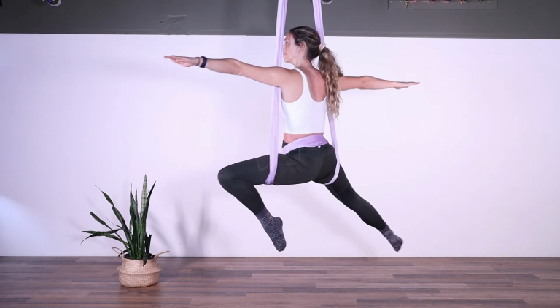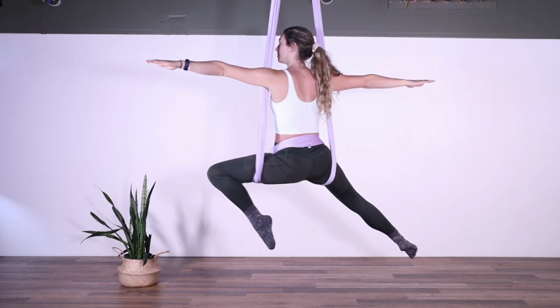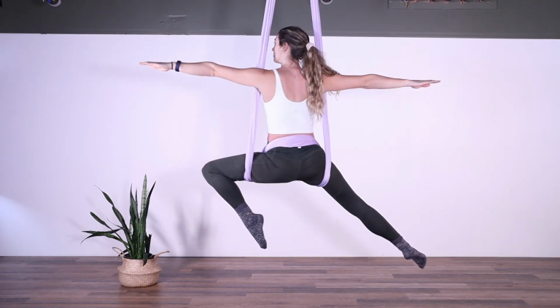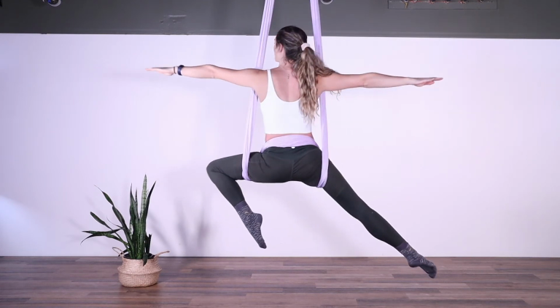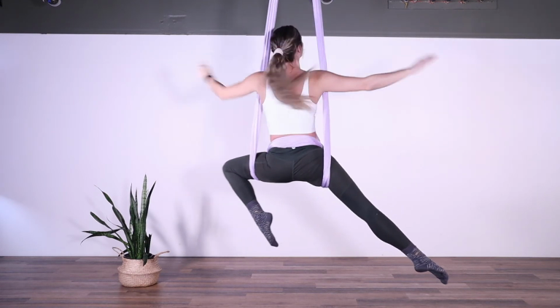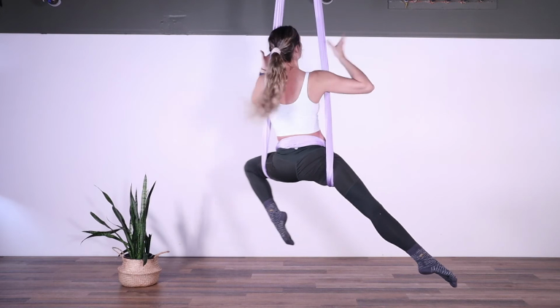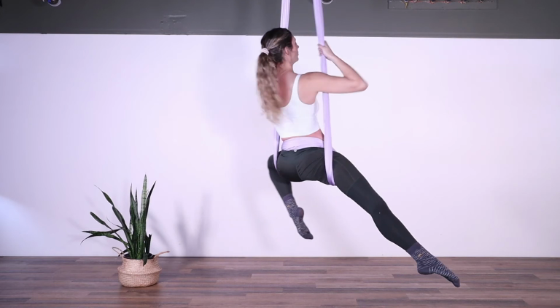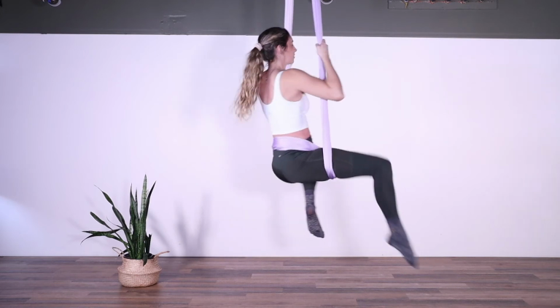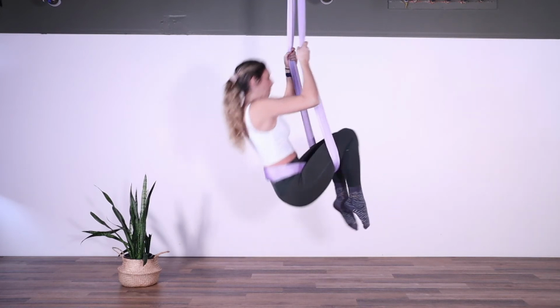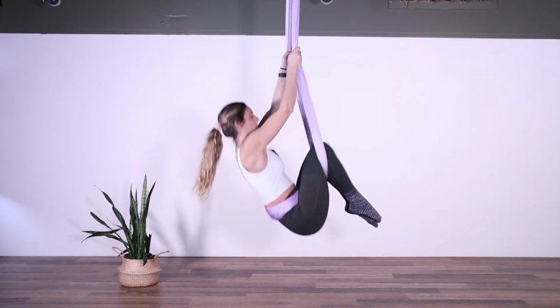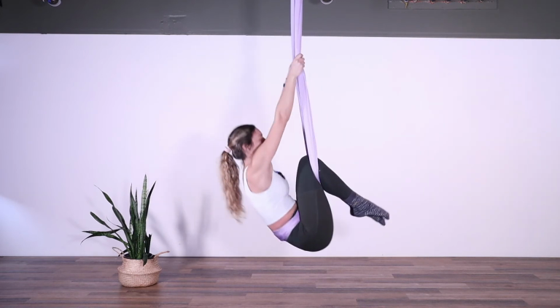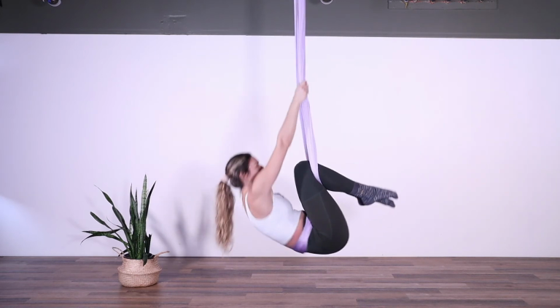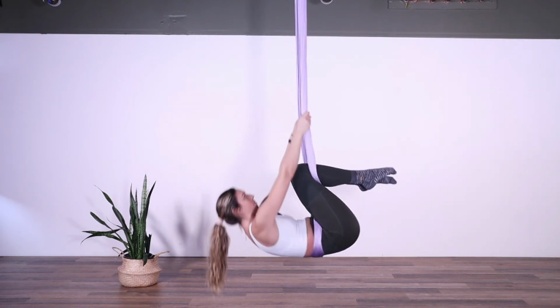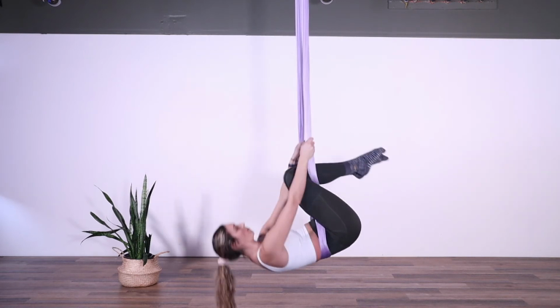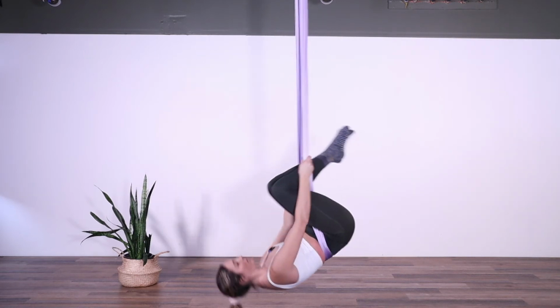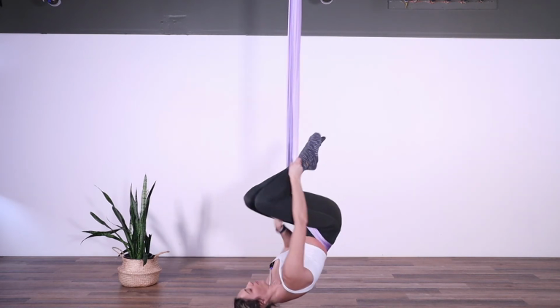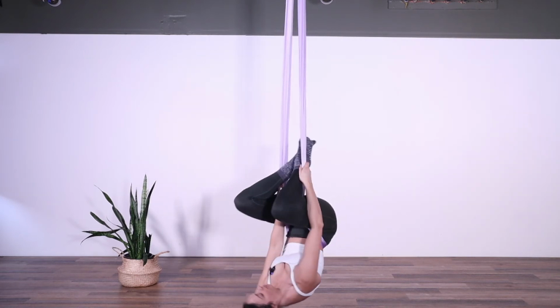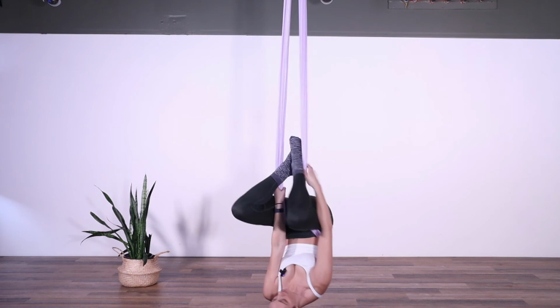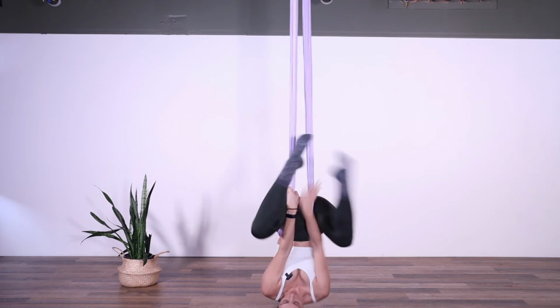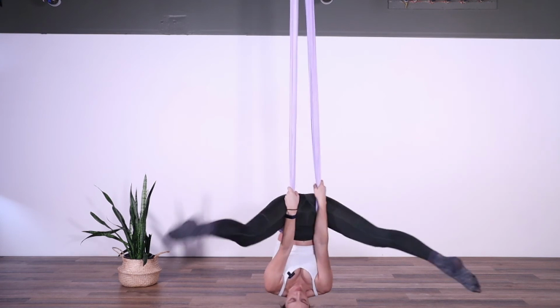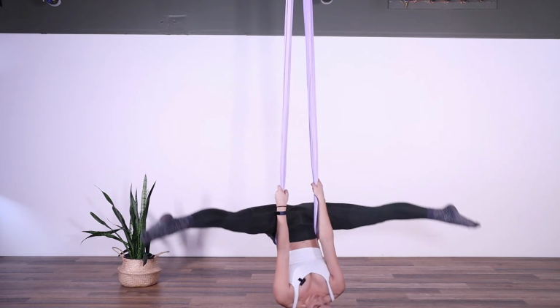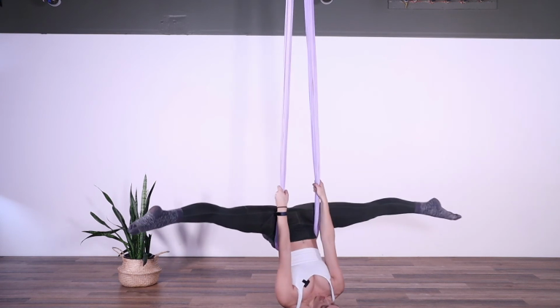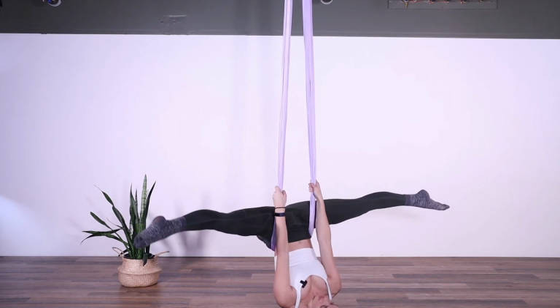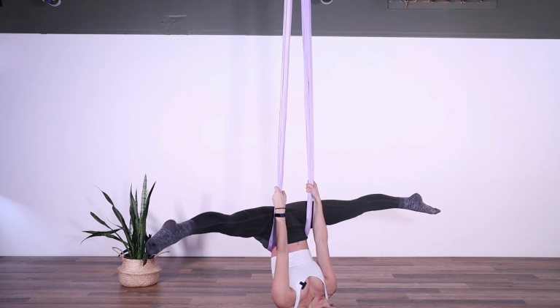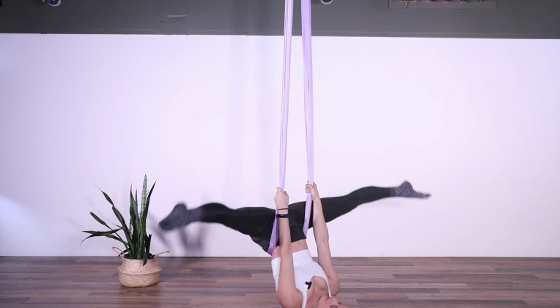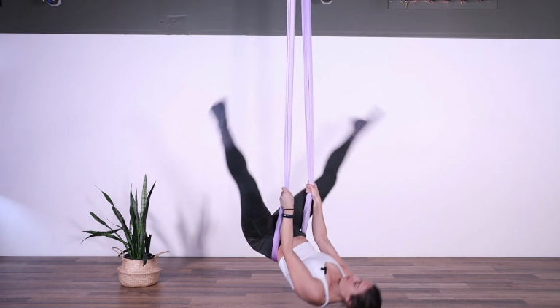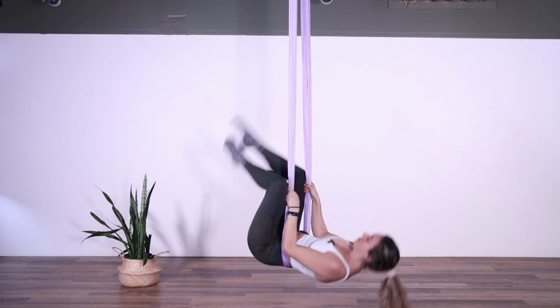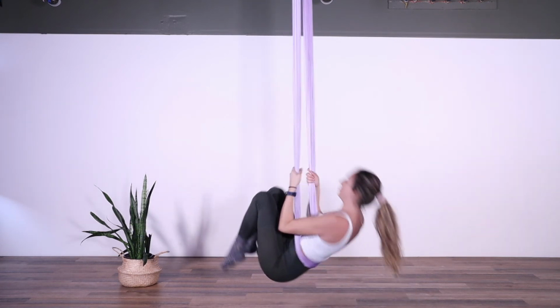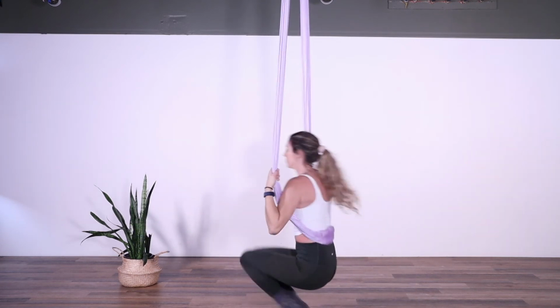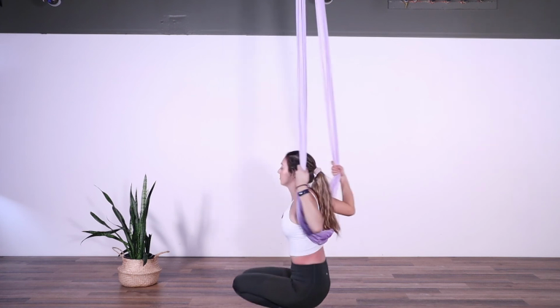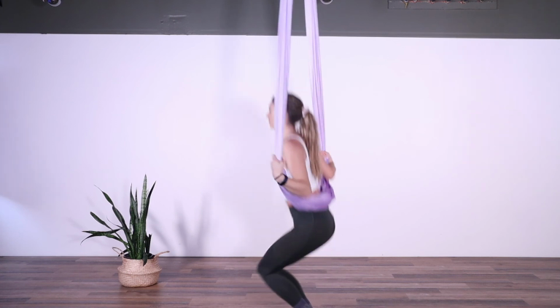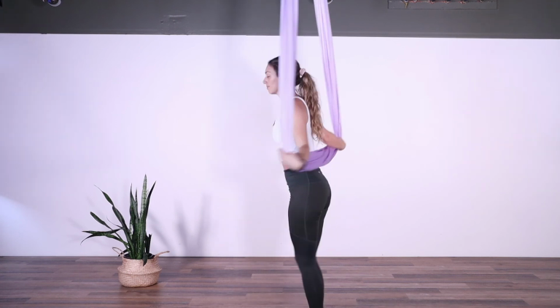When you're ready to come out, bring the hands back on the poles and begin to slide back. Bend the knees, slide the hands down to meet the knees, and then release the legs back into your straddle. And that's our warrior position from the double crochet.